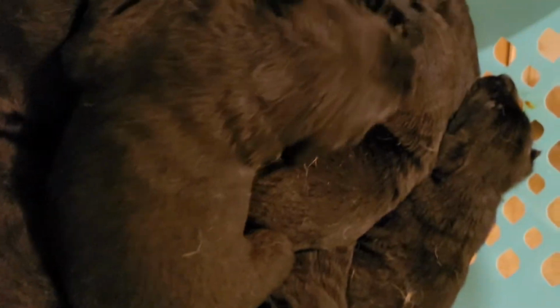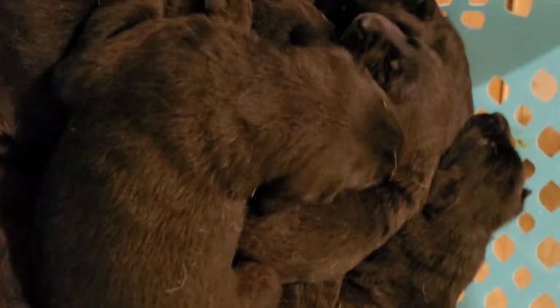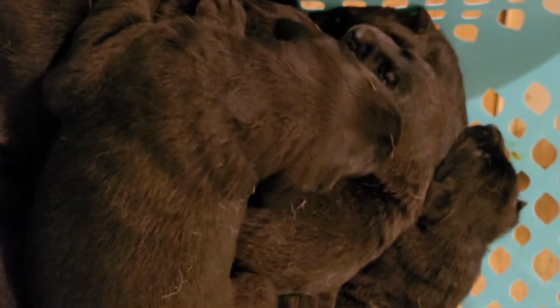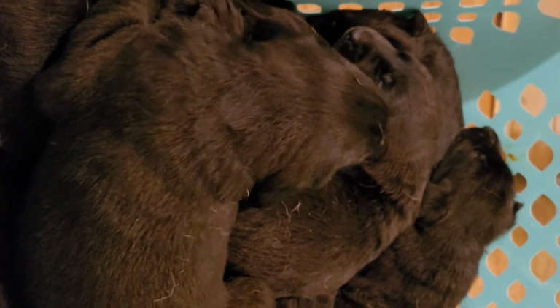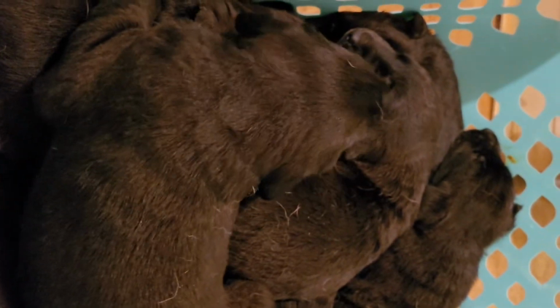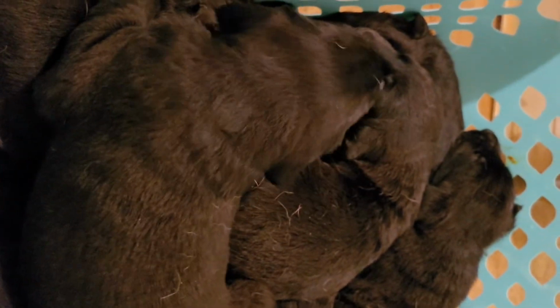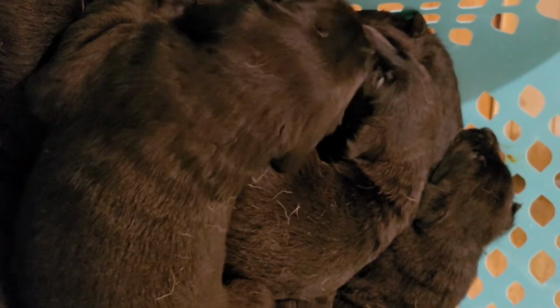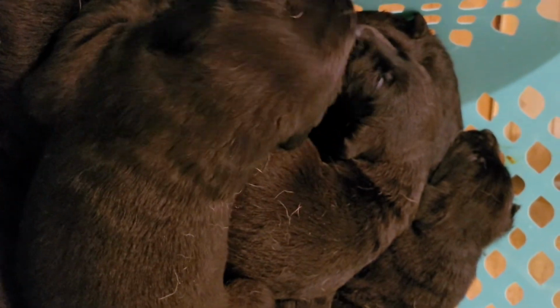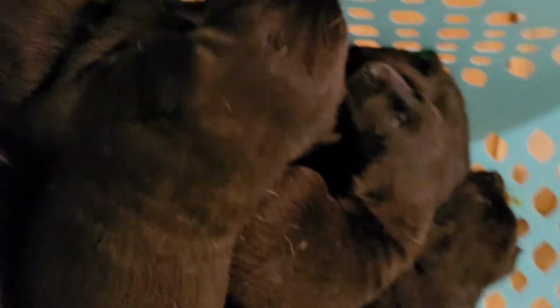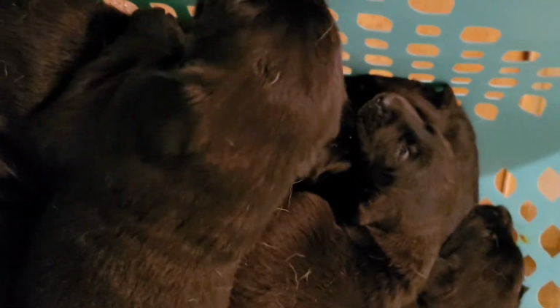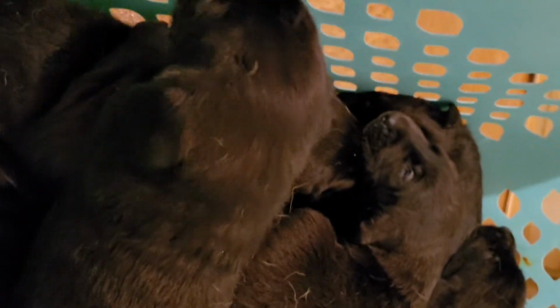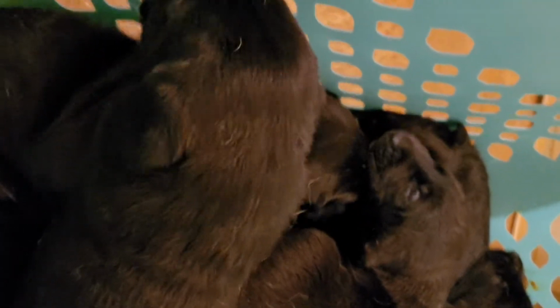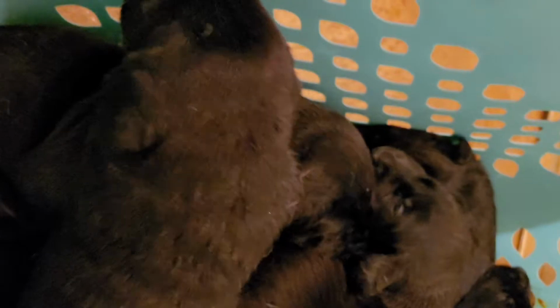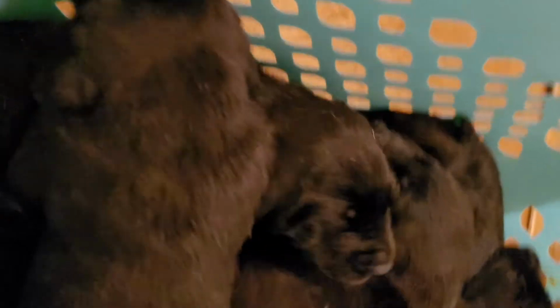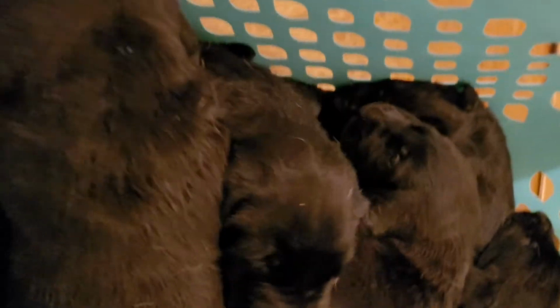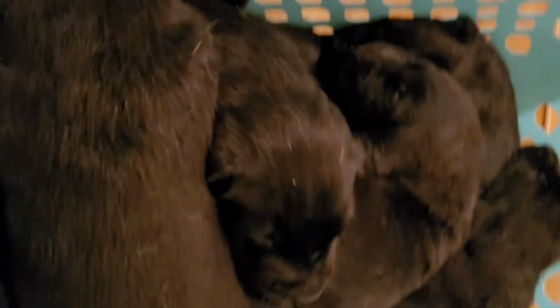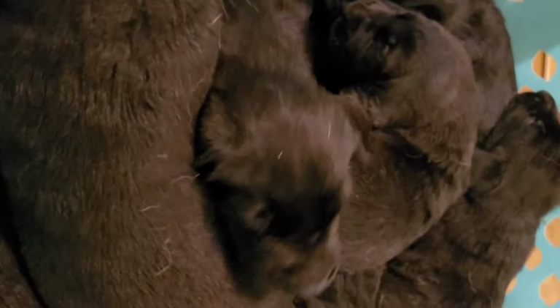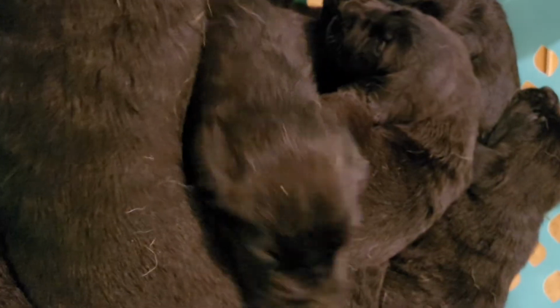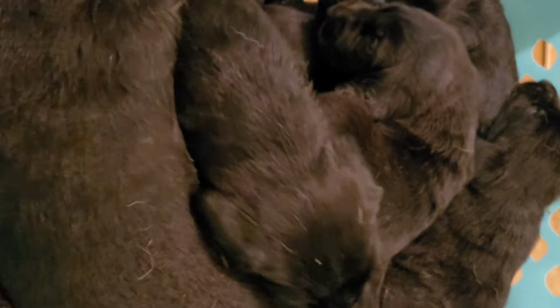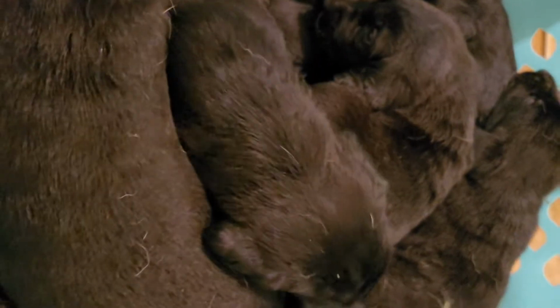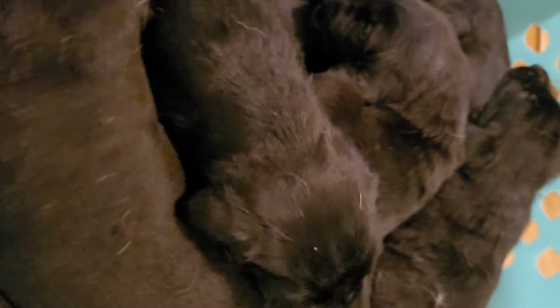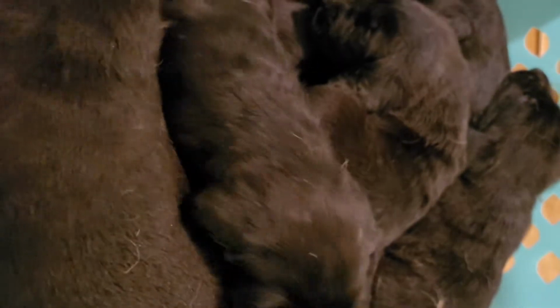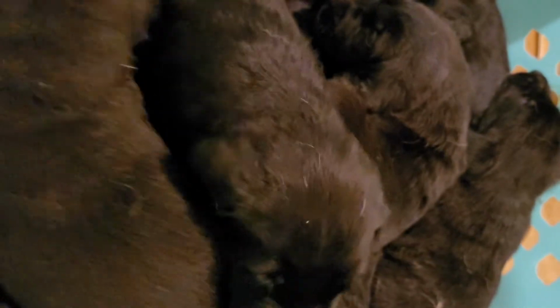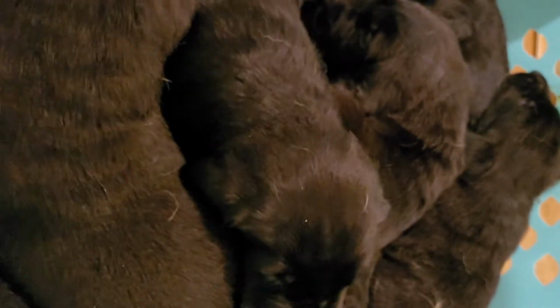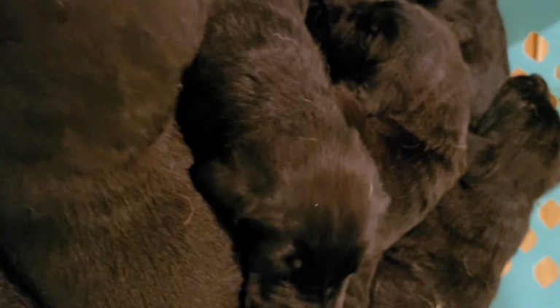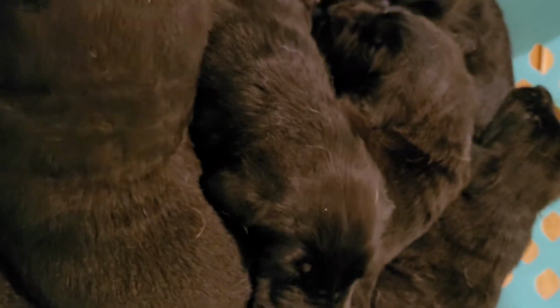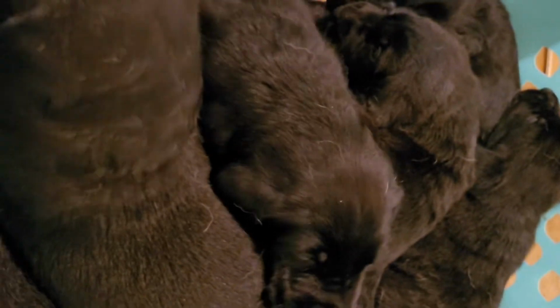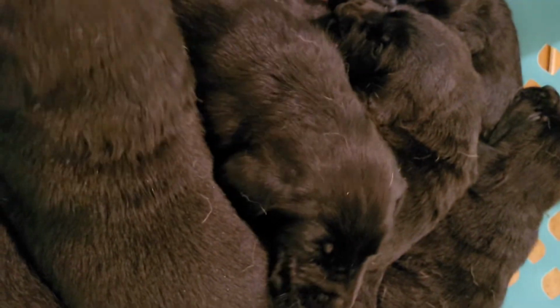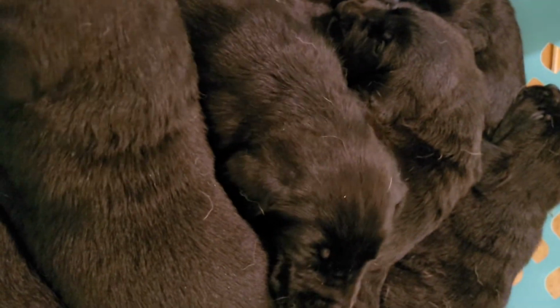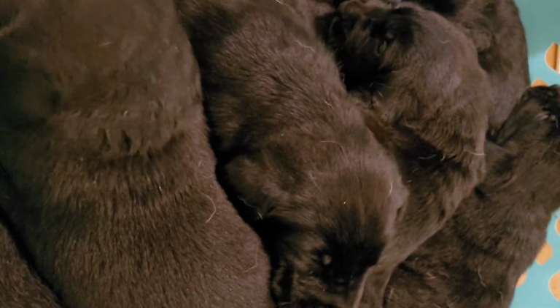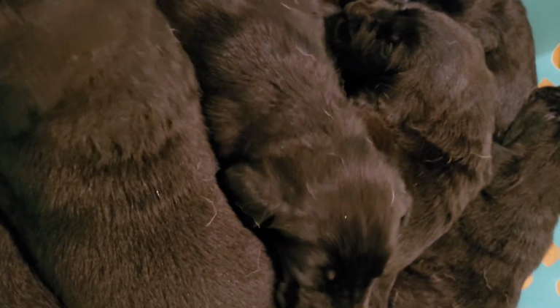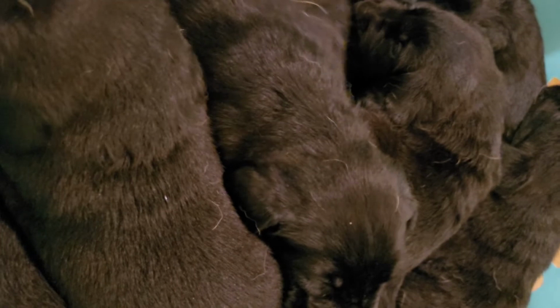You get one or two that are upset — they want to get back in, they want to see mom, they want to eat. But this is the safety litter. There are nine puppies in there and they are in a puppy pile.